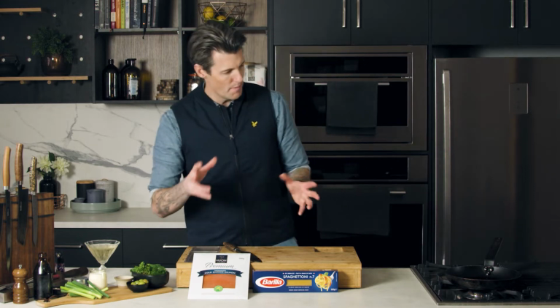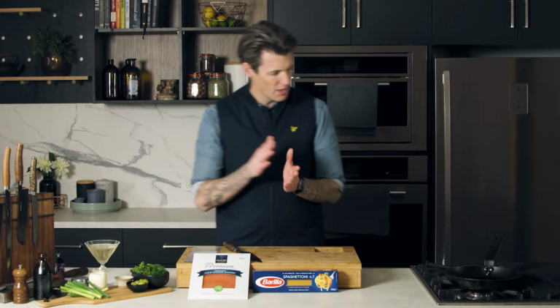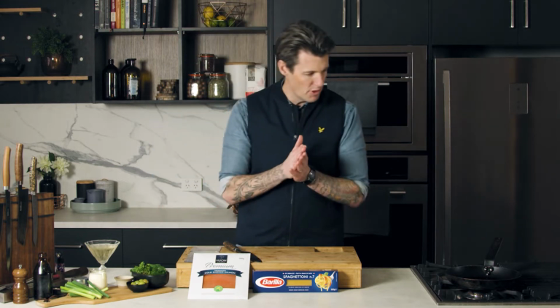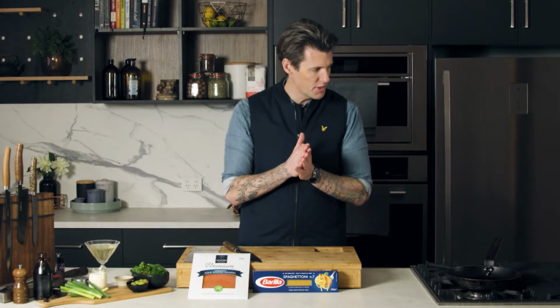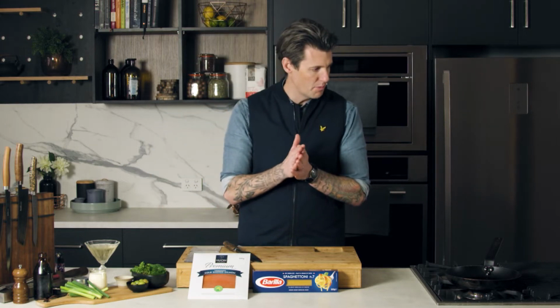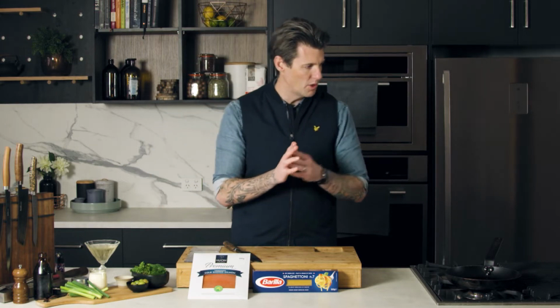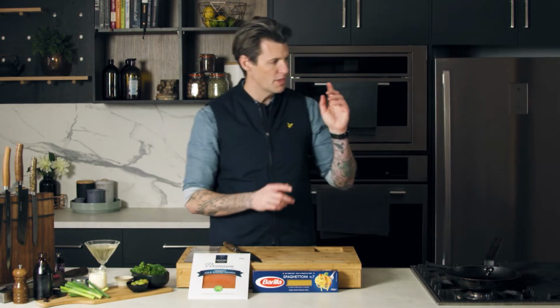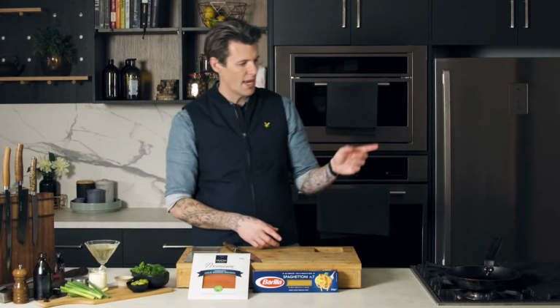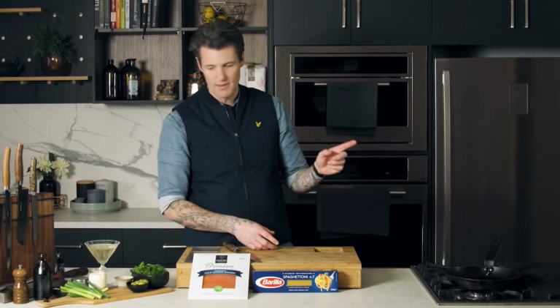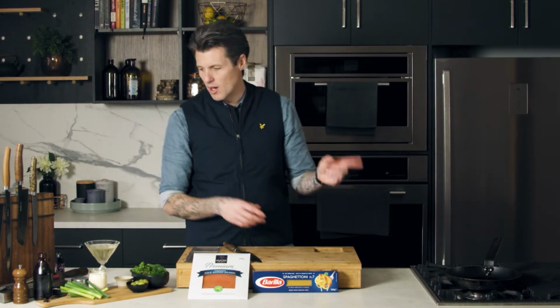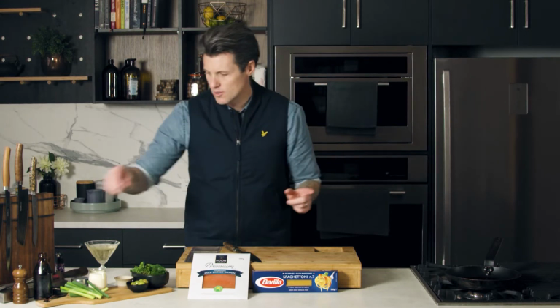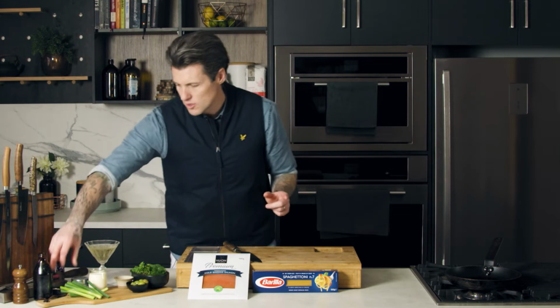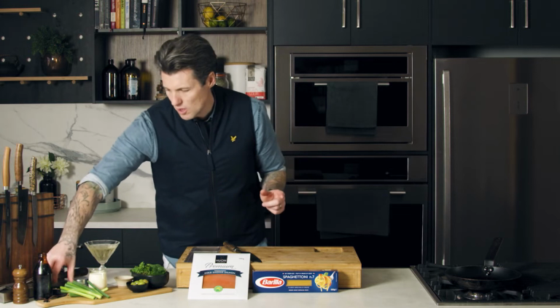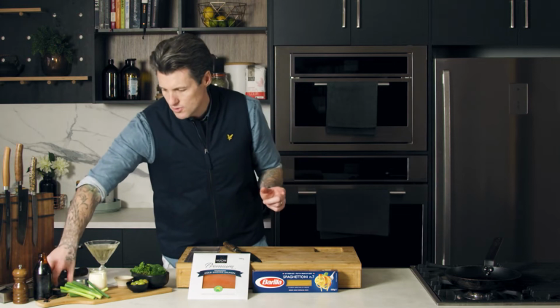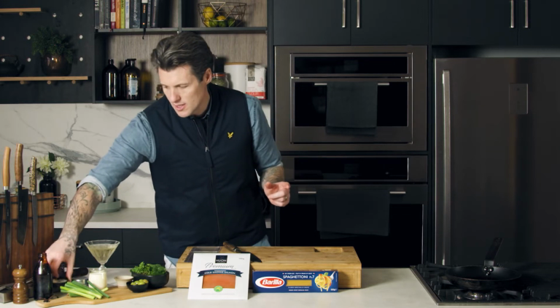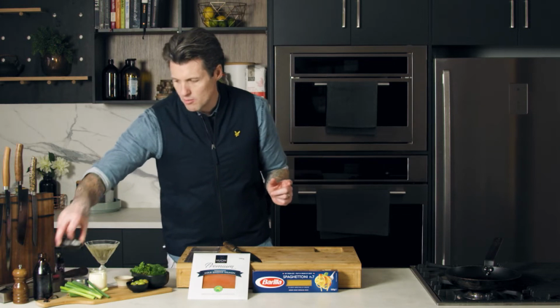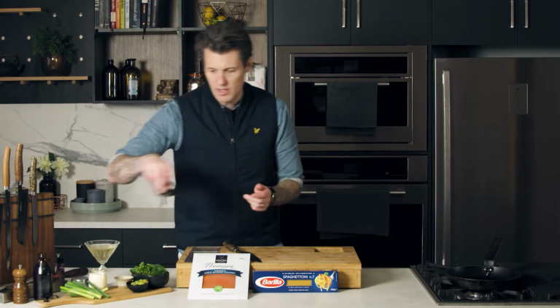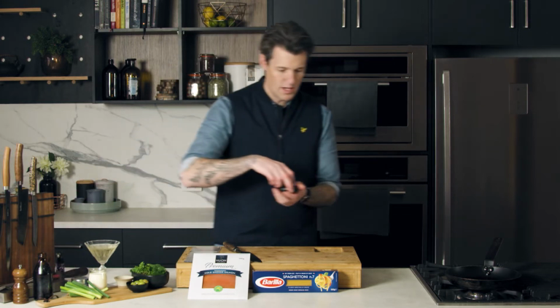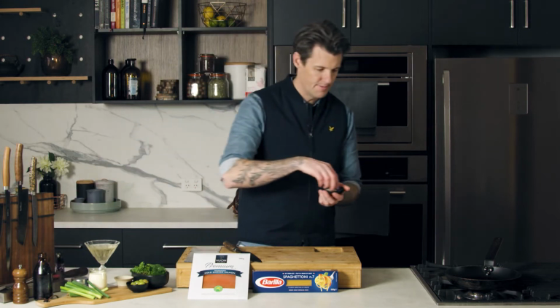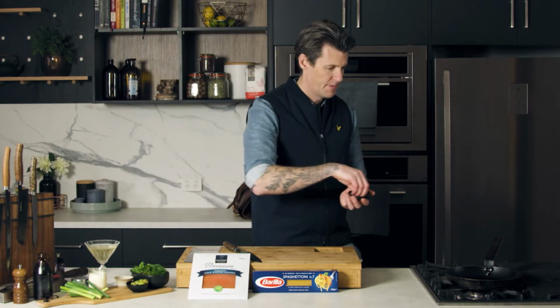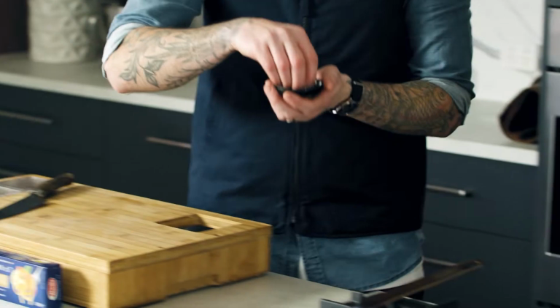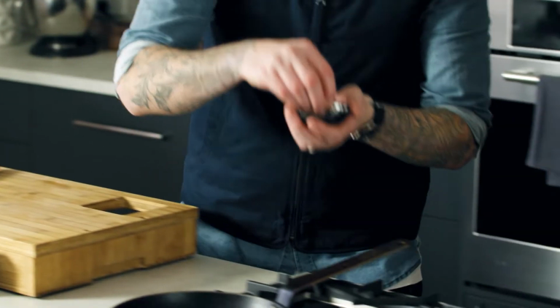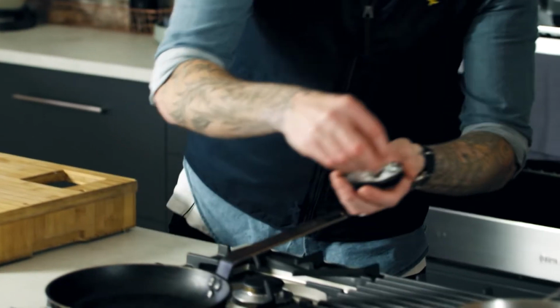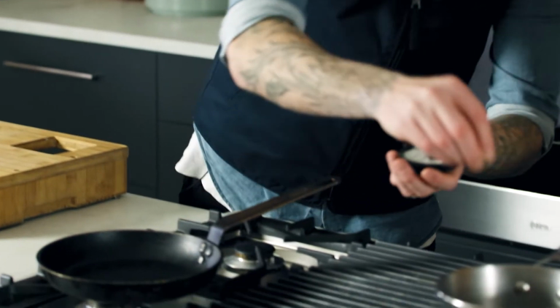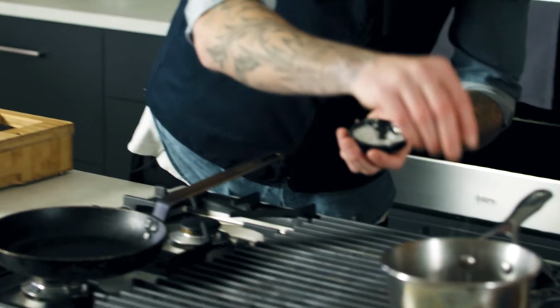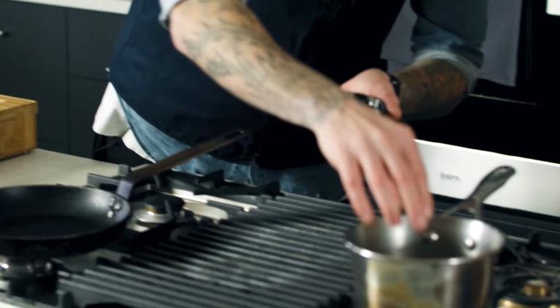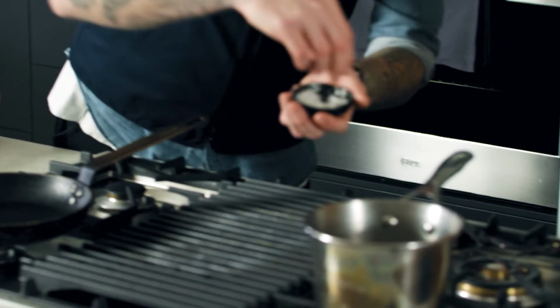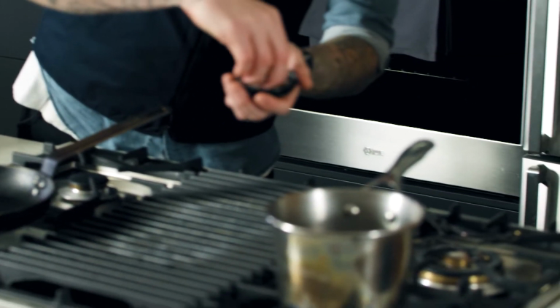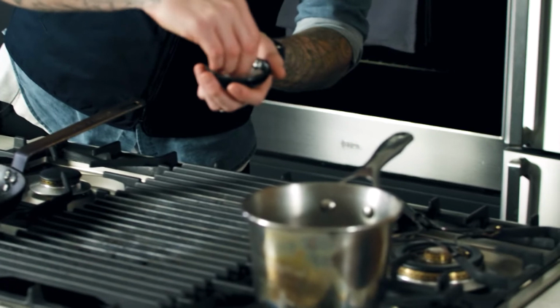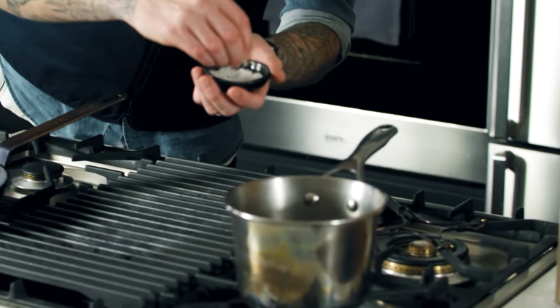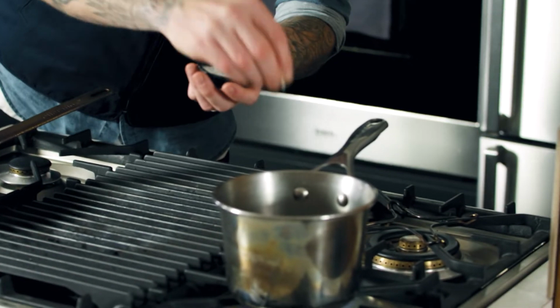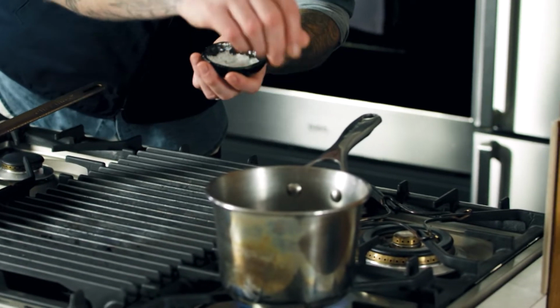First thing I probably want to do is get some salt in my boiling water, so make sure that's nicely seasoned.